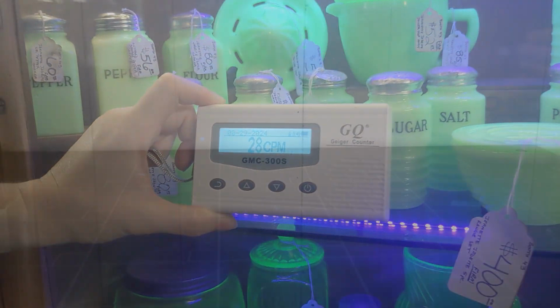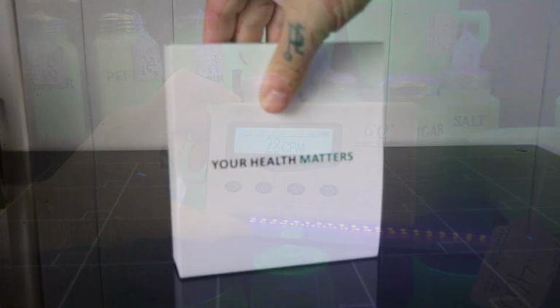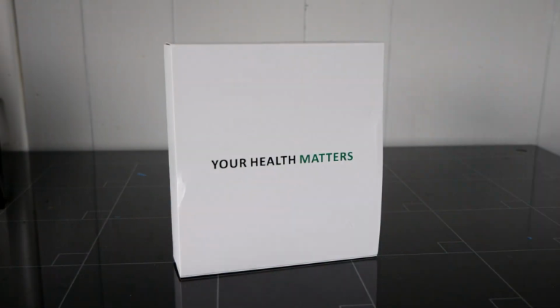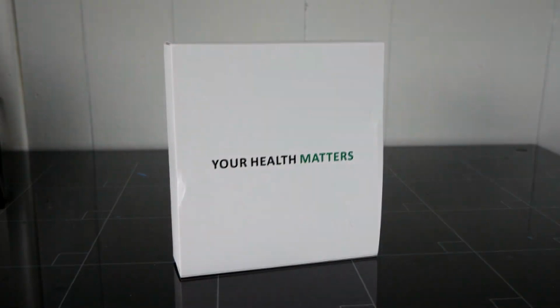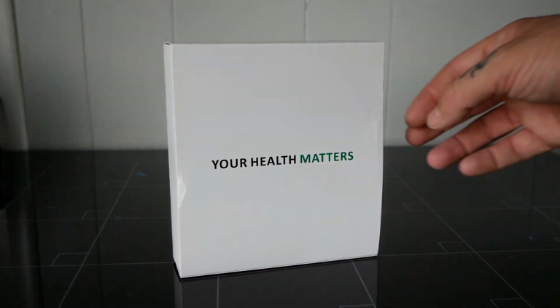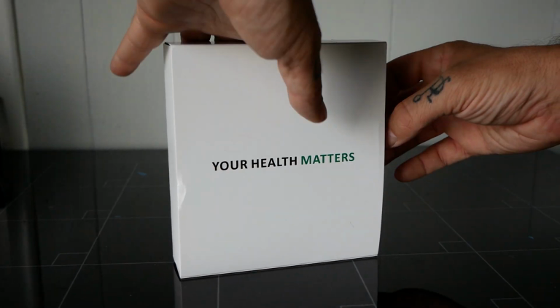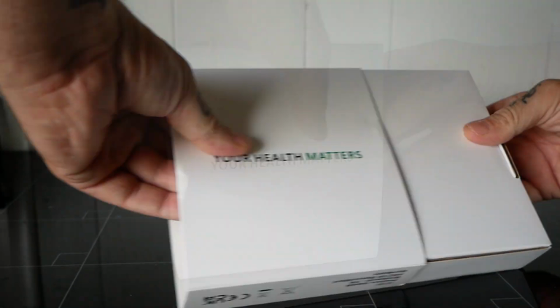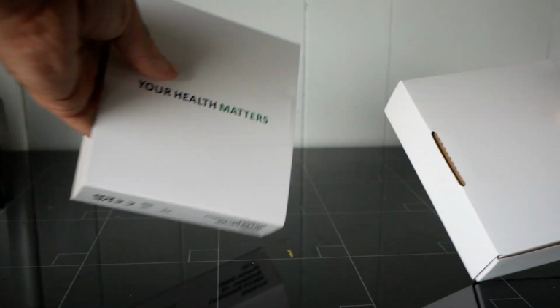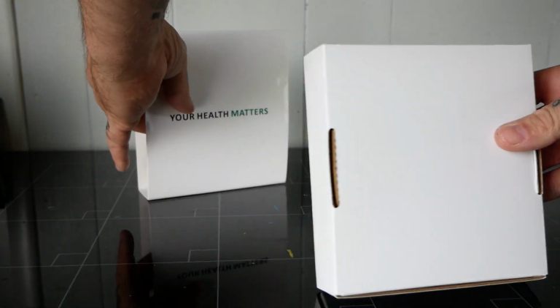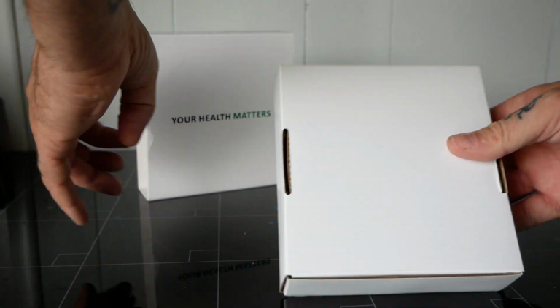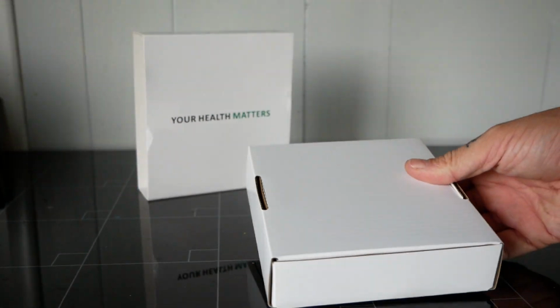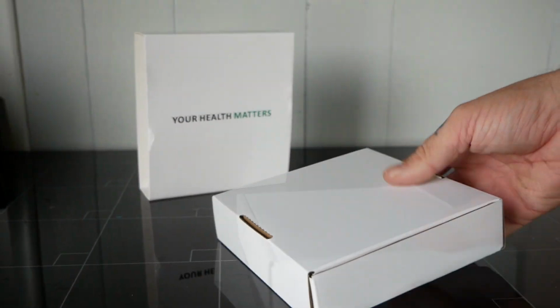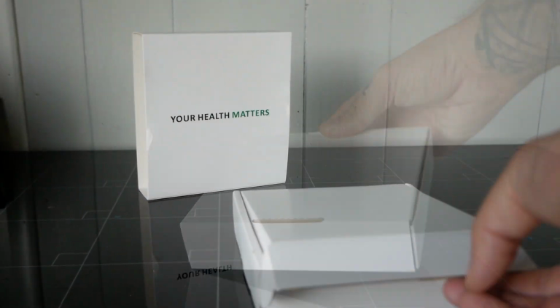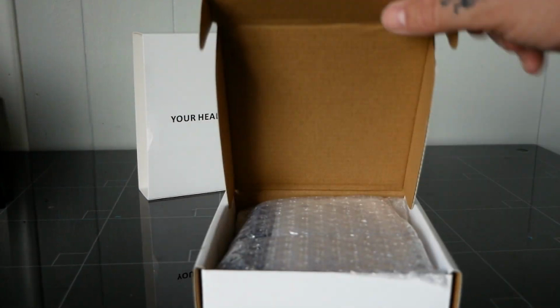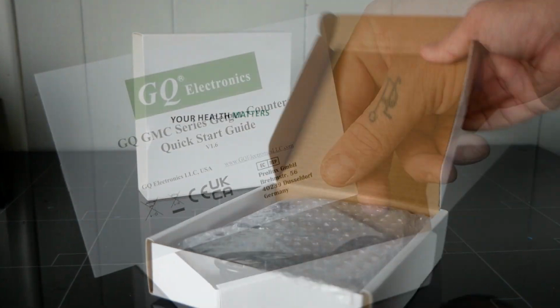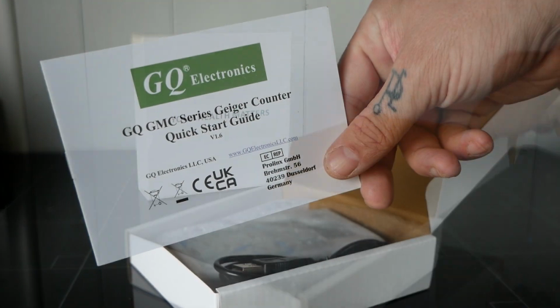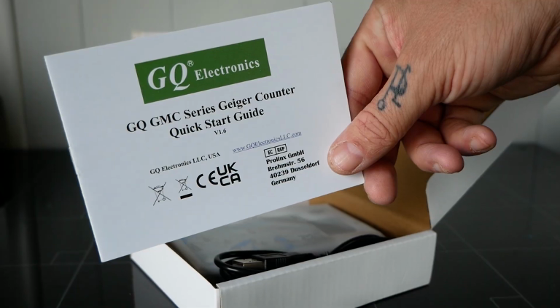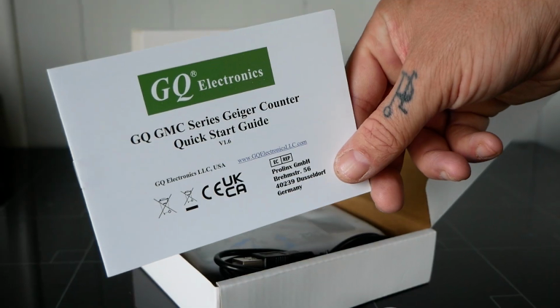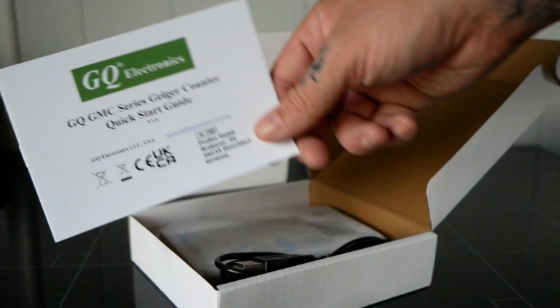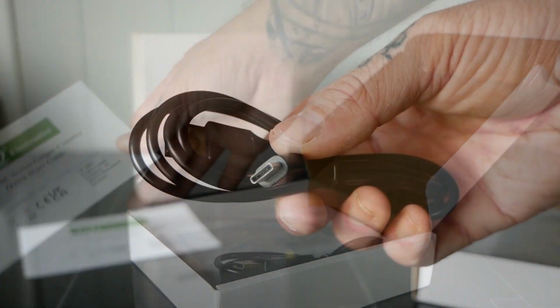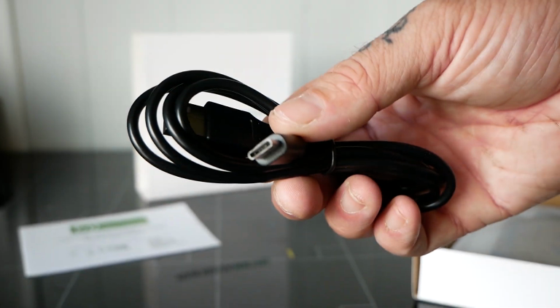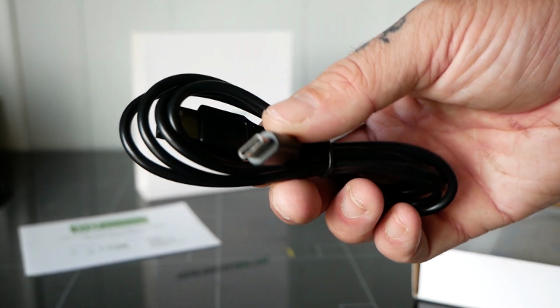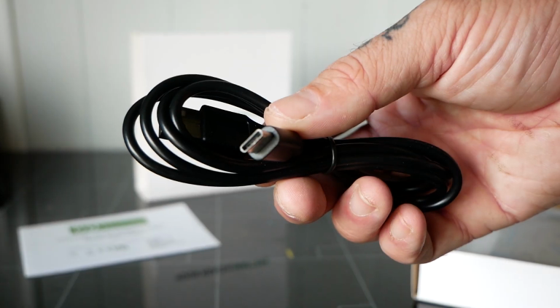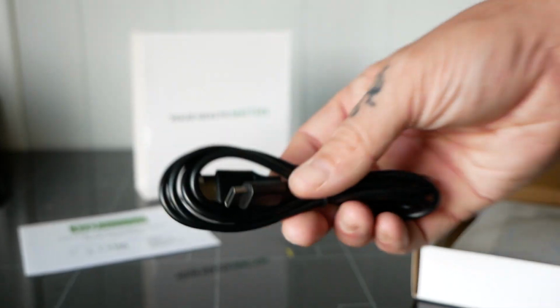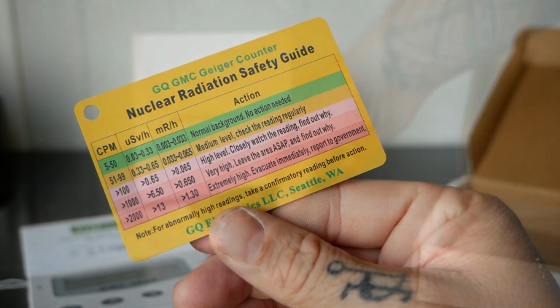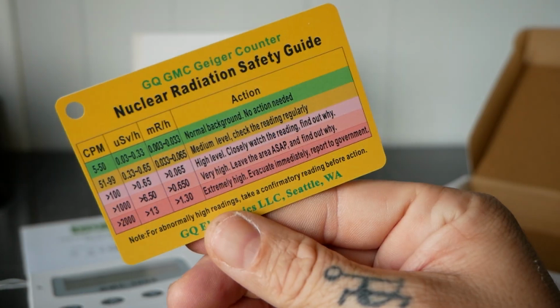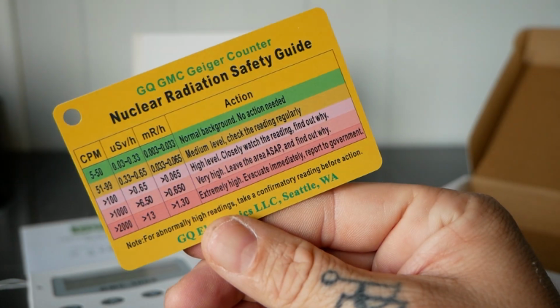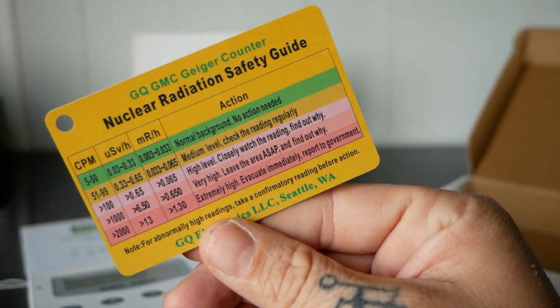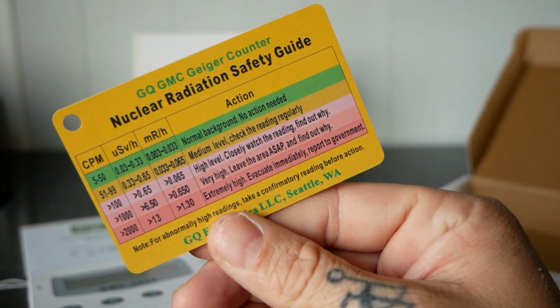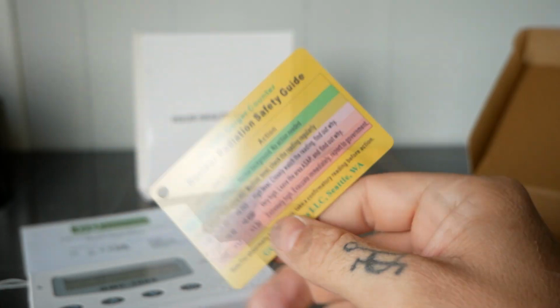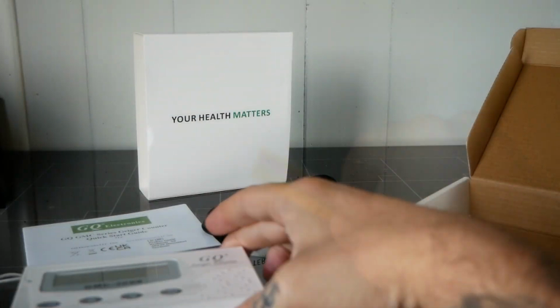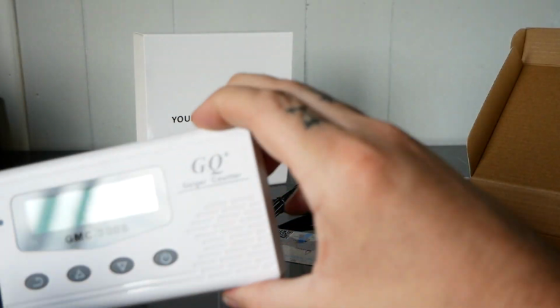This Geiger counter comes shipped to your door ready to read your area. Inside the box you have your quick start guide, a USB-C charging cable, a nuclear radiation guide, and then your Geiger counter.